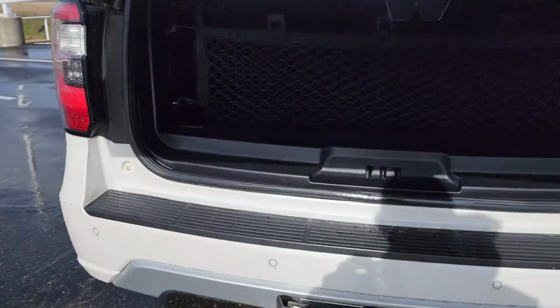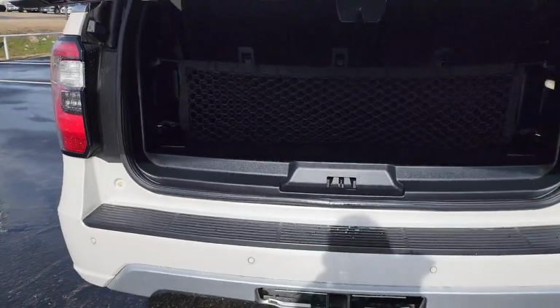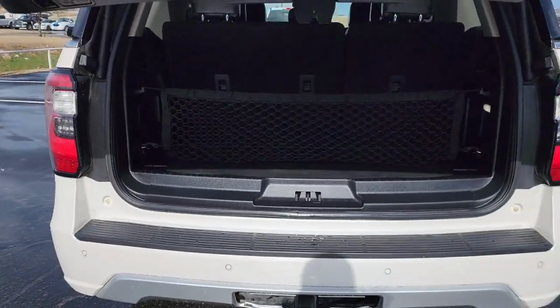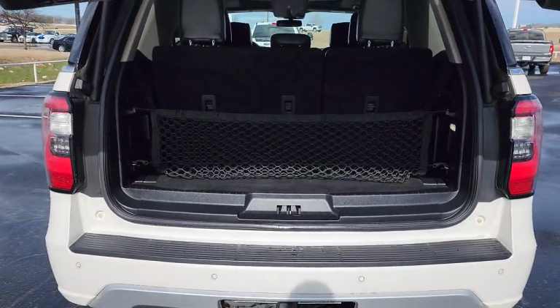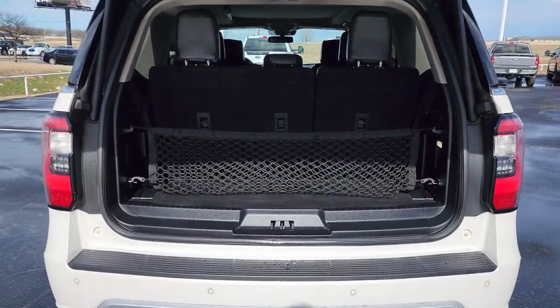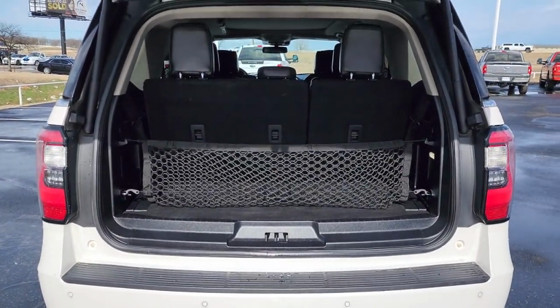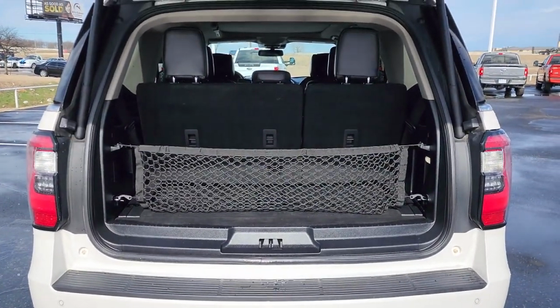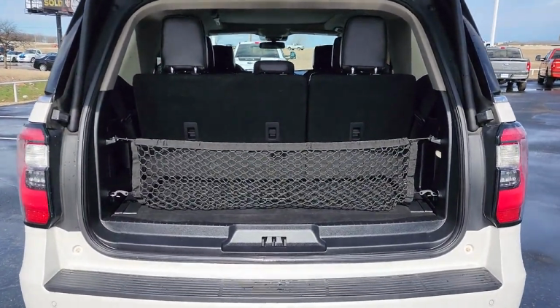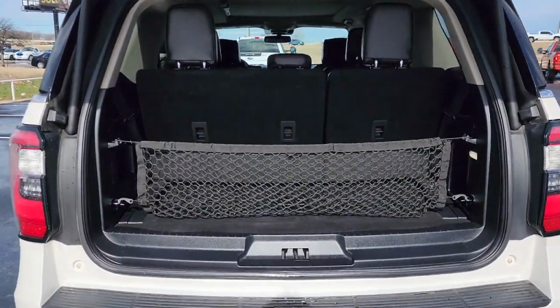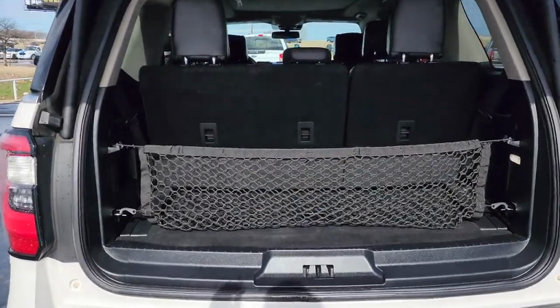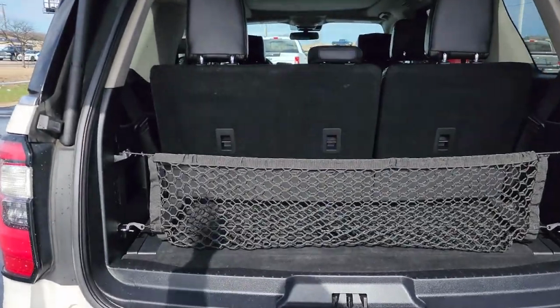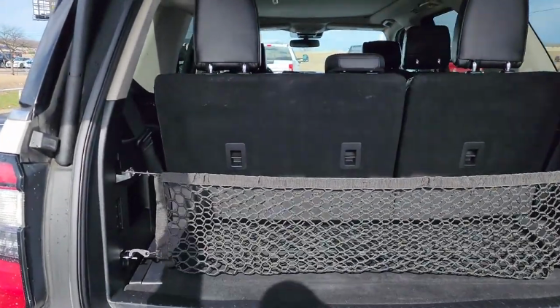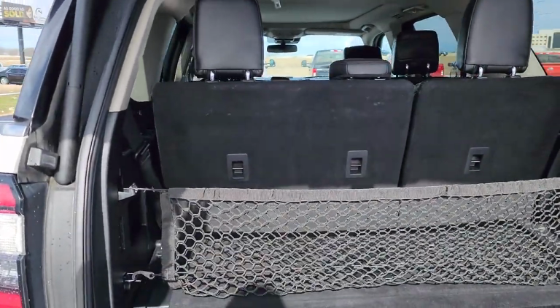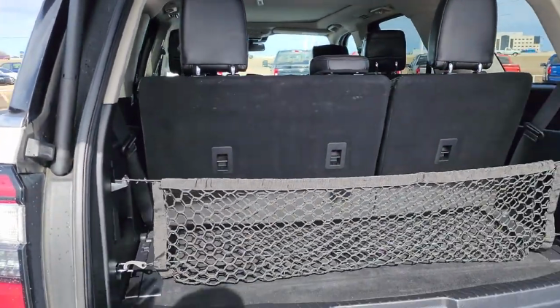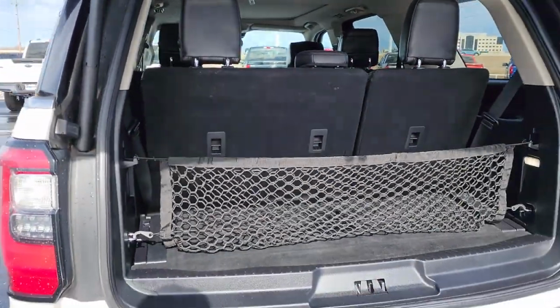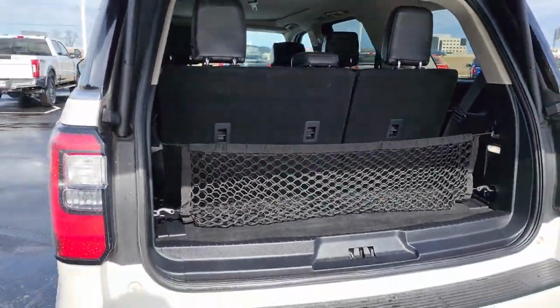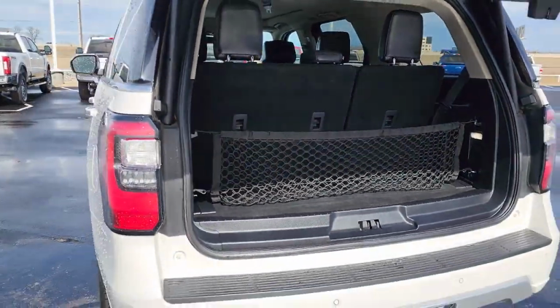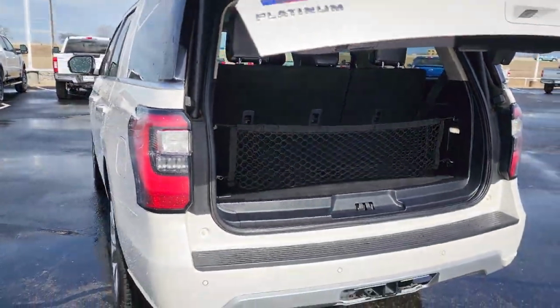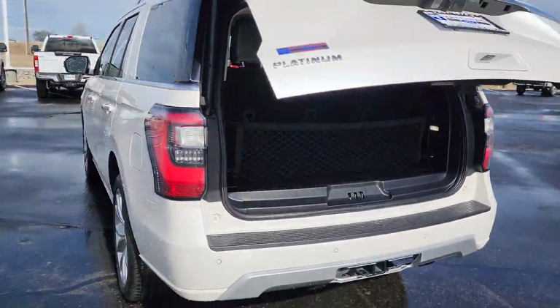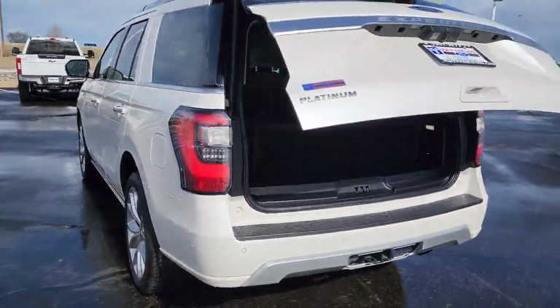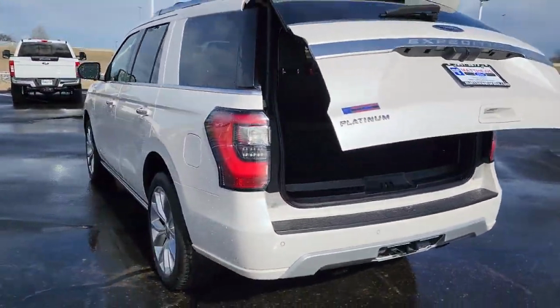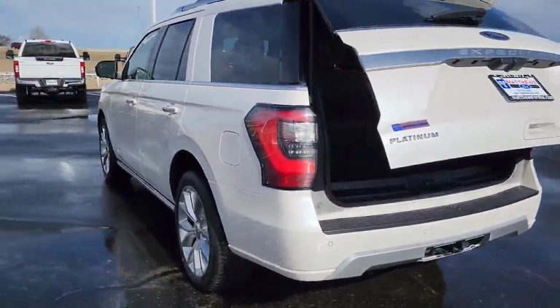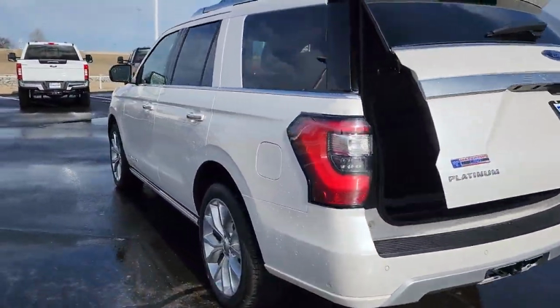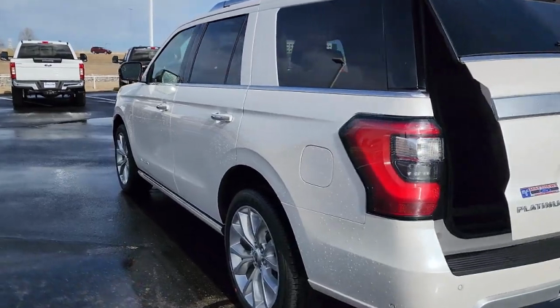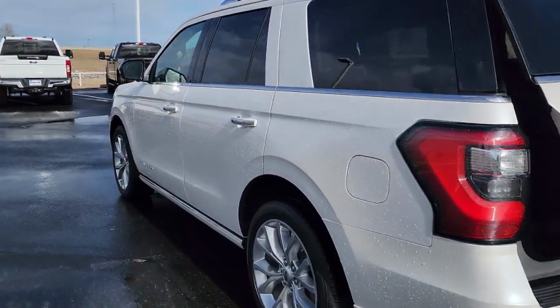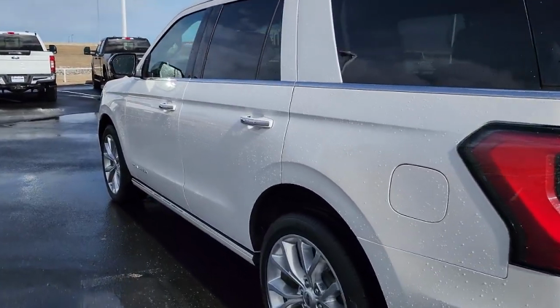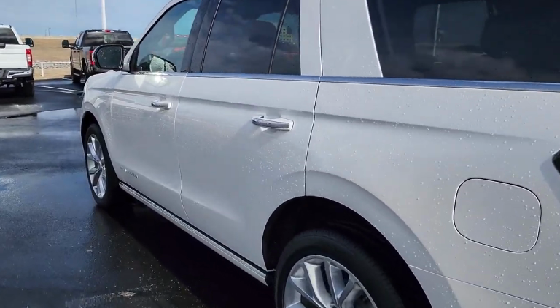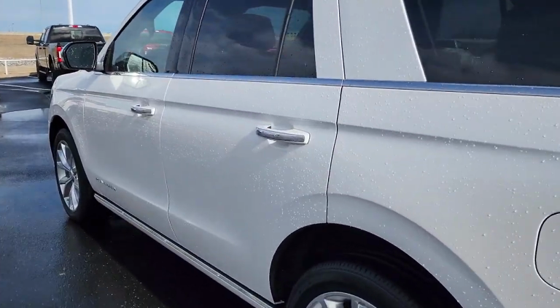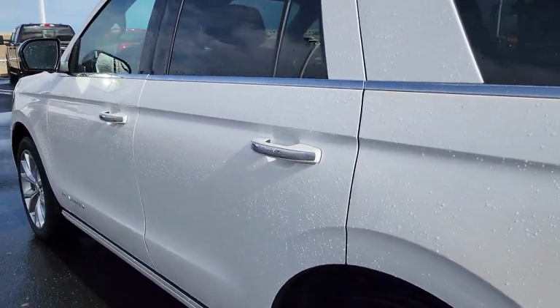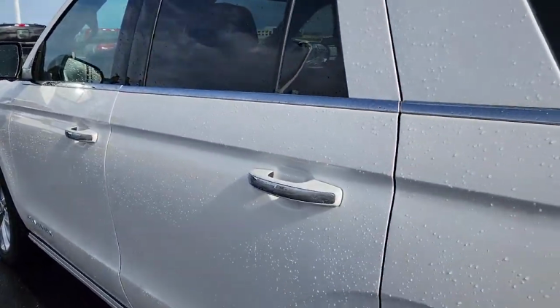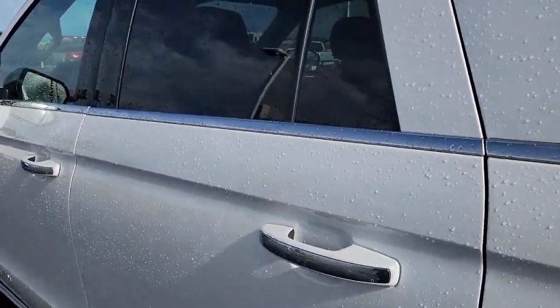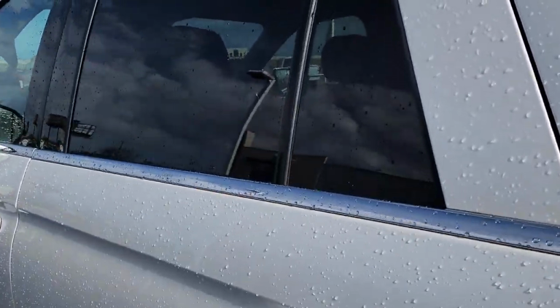Panoramic roof, hands-free liftgate, sun moonroof, navigation system, keyless entry, premium sound system, satellite radio, heated rear seat, four-wheel drive.